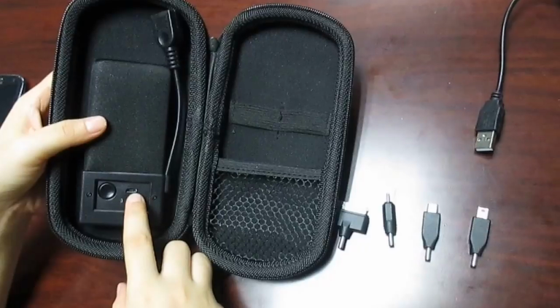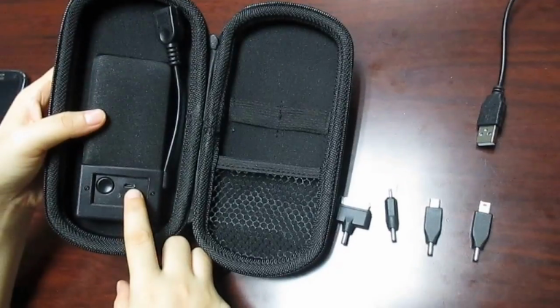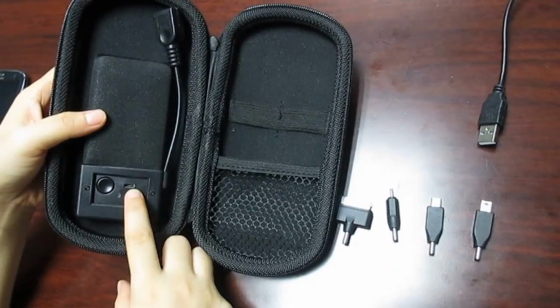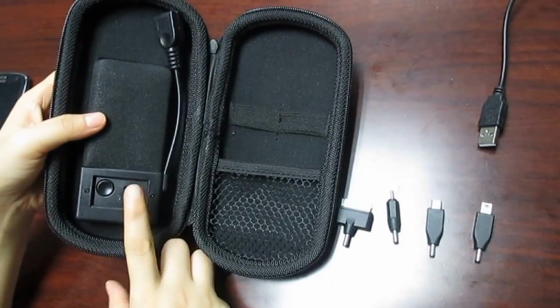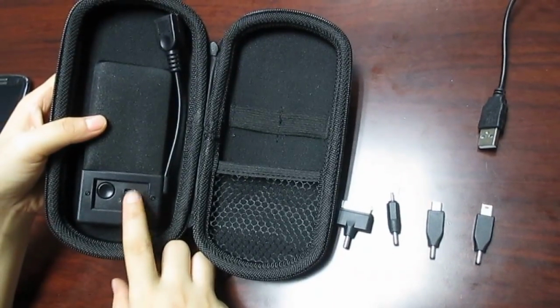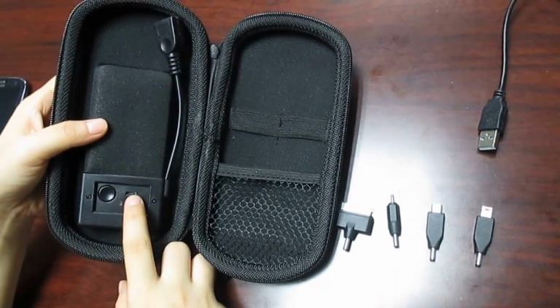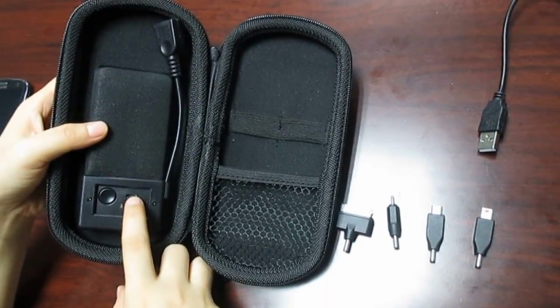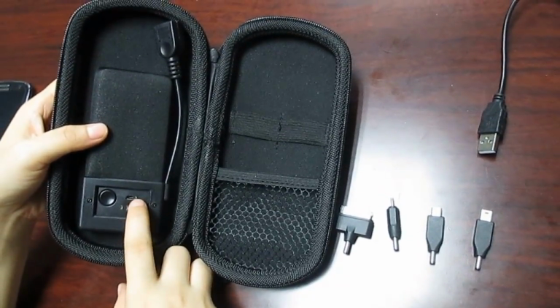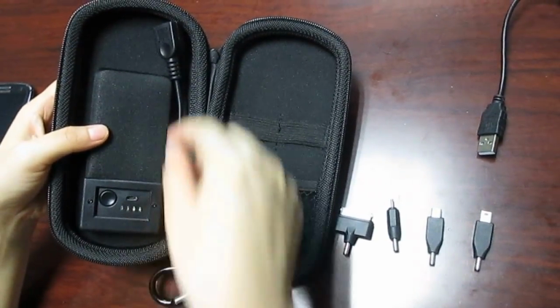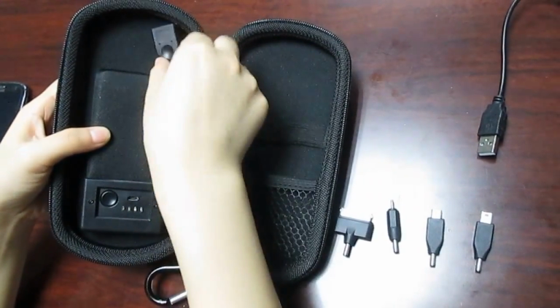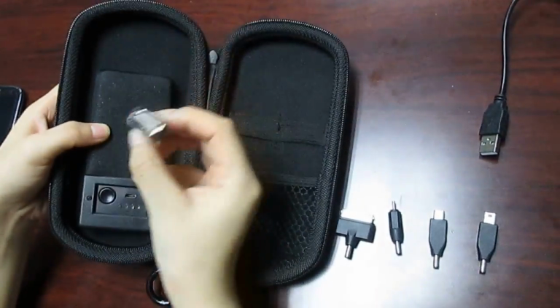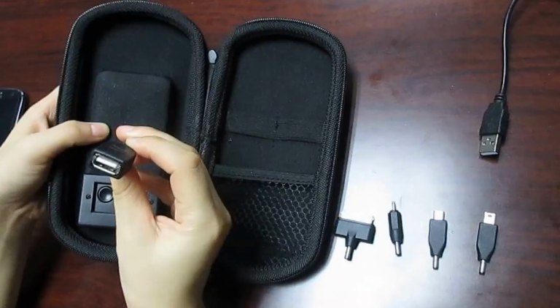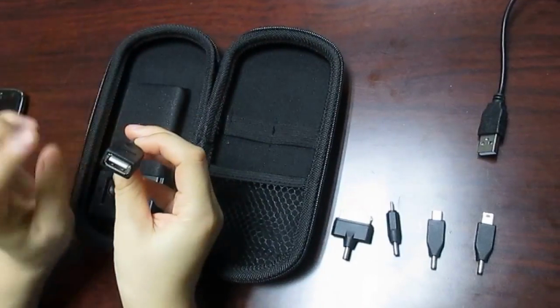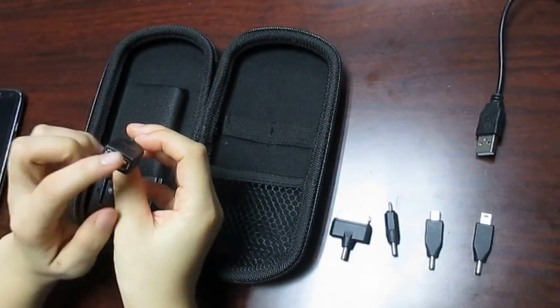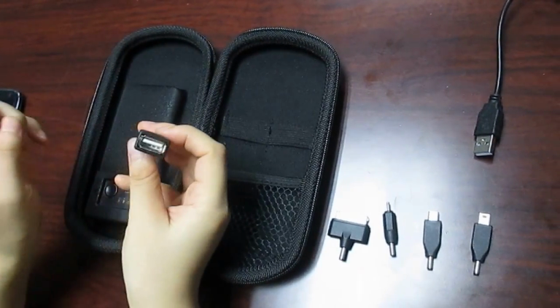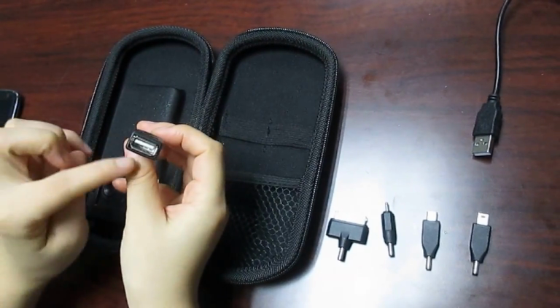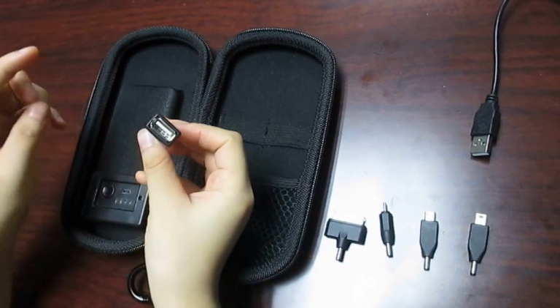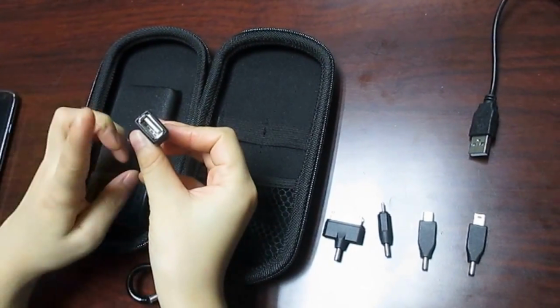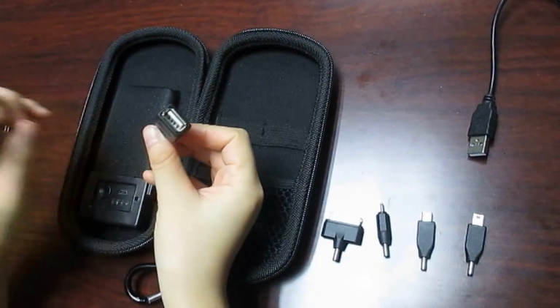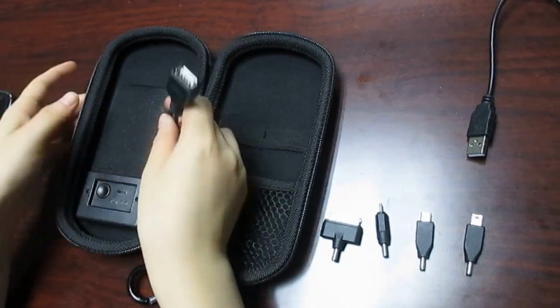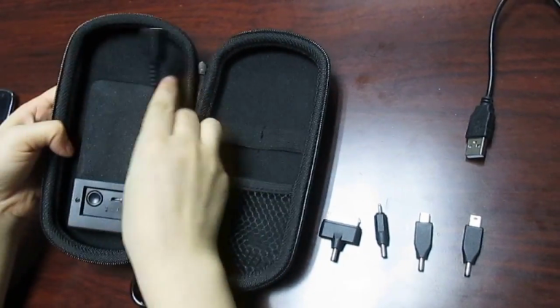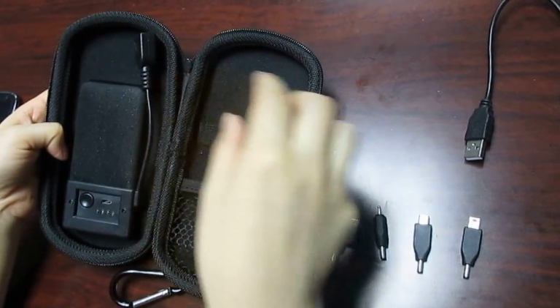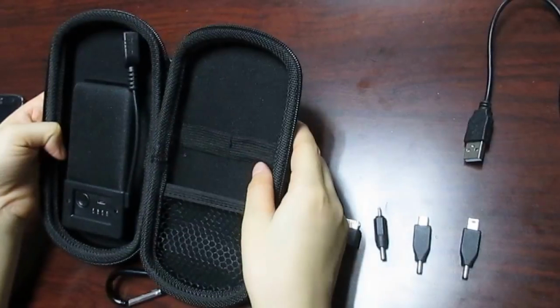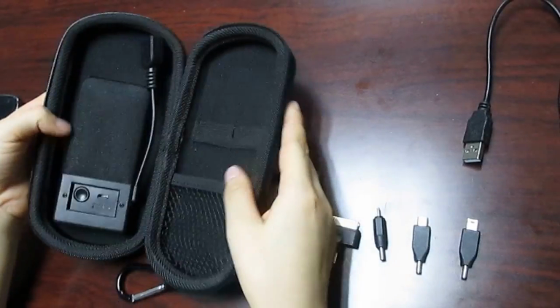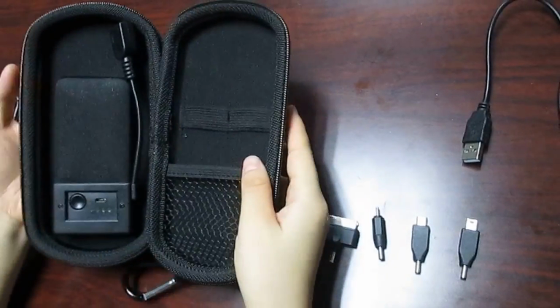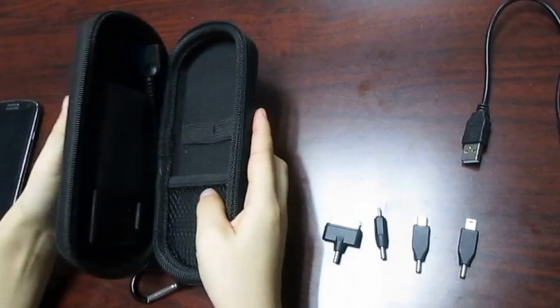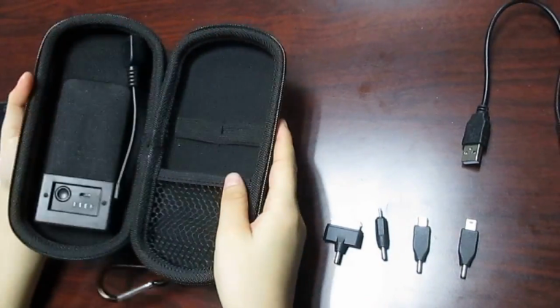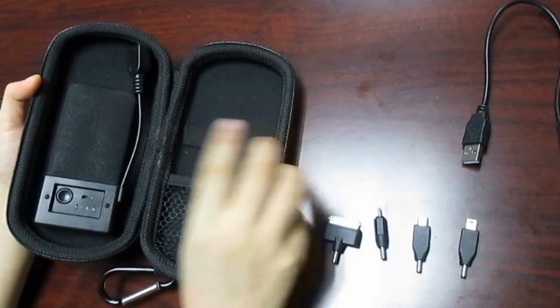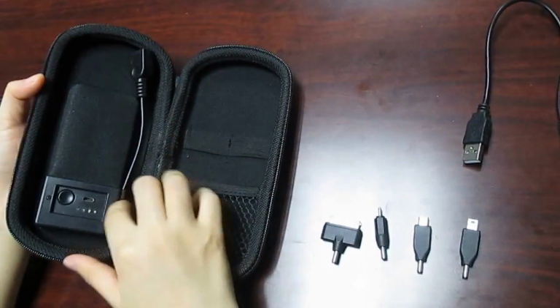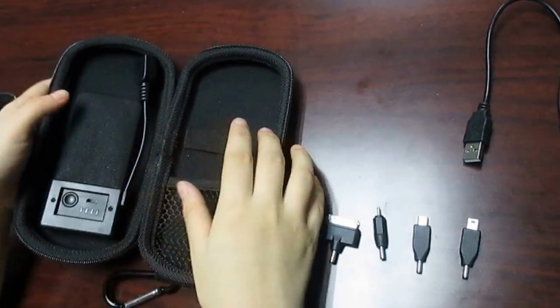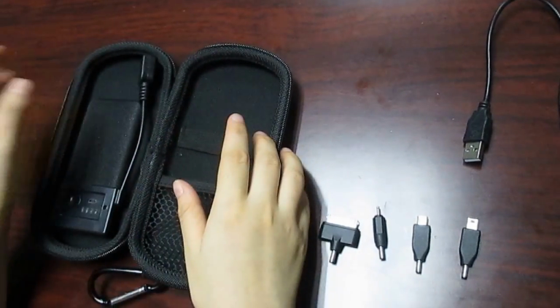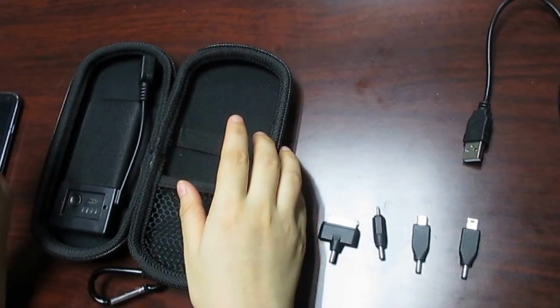Here we can see the micro USB input port. And this is the USB output. Let's check how this solar charger is working.